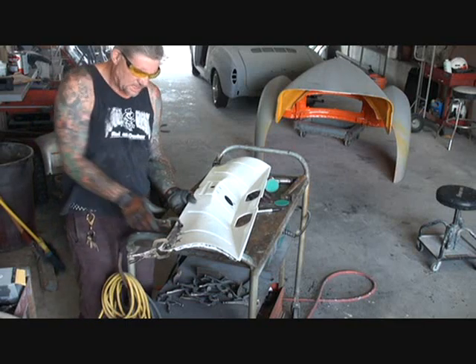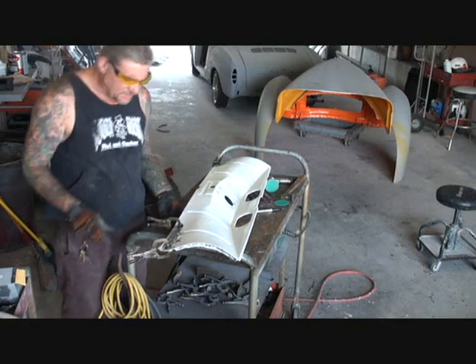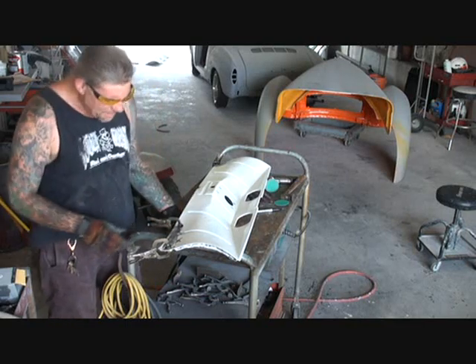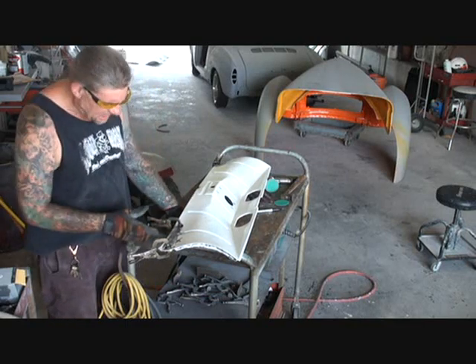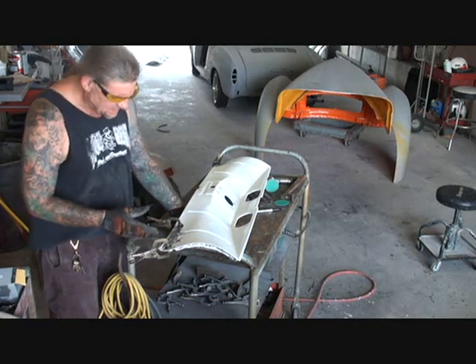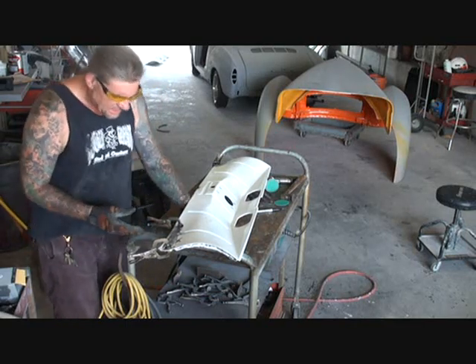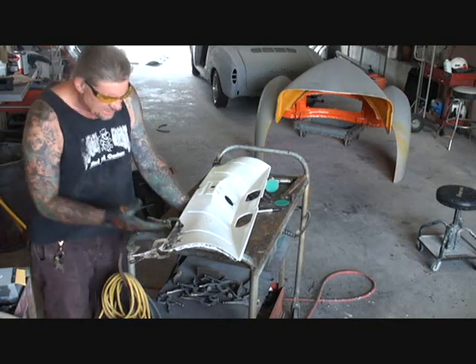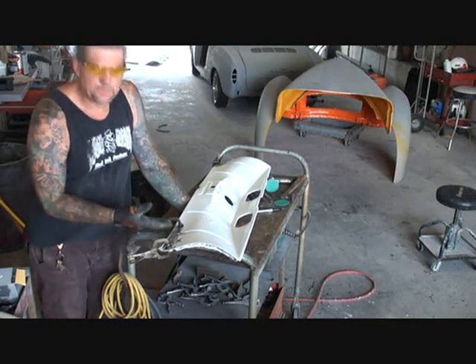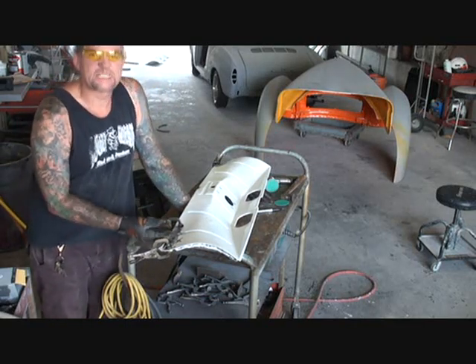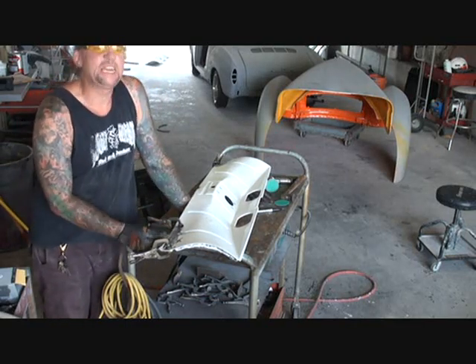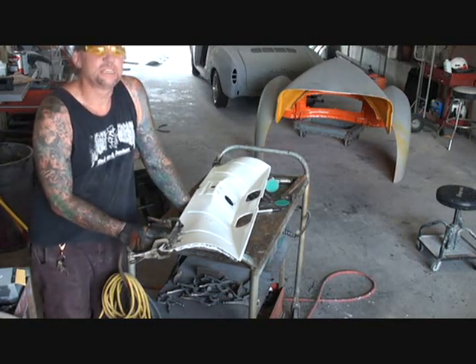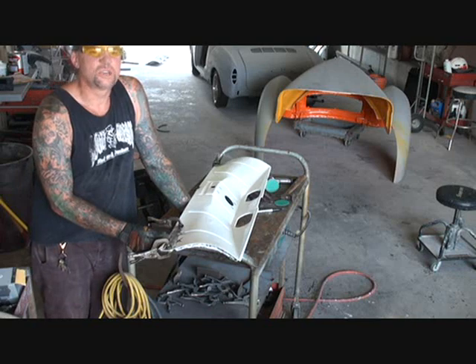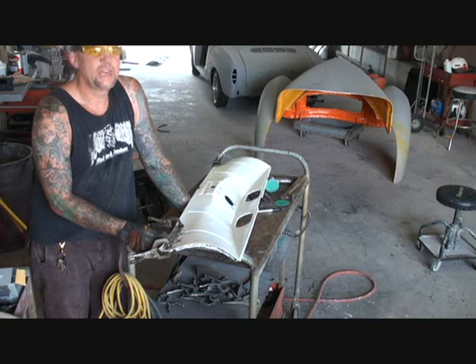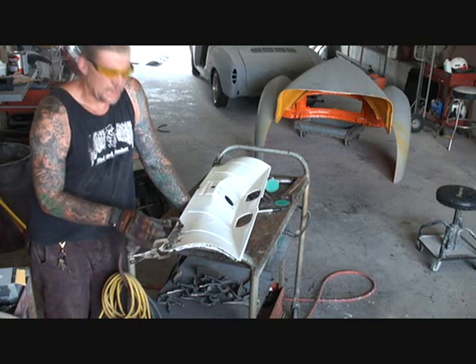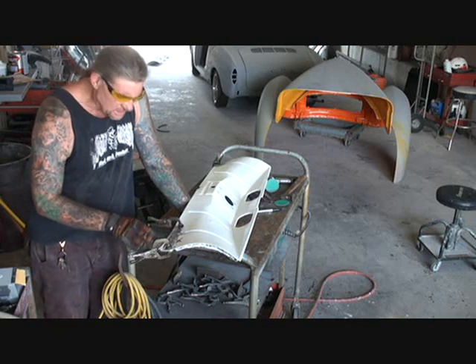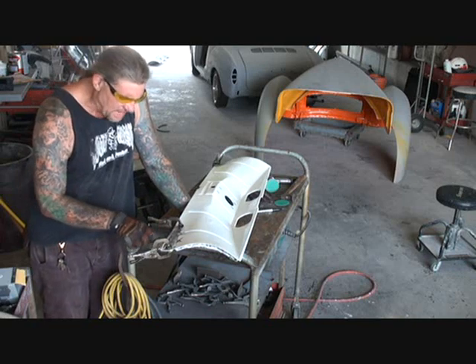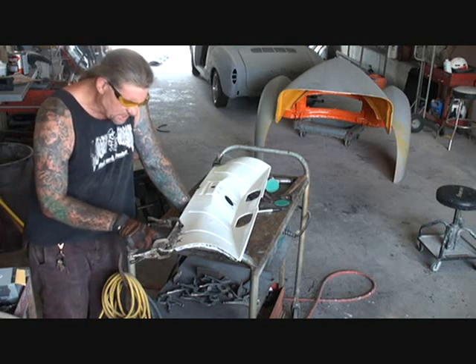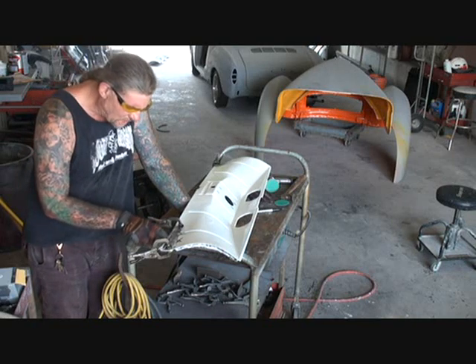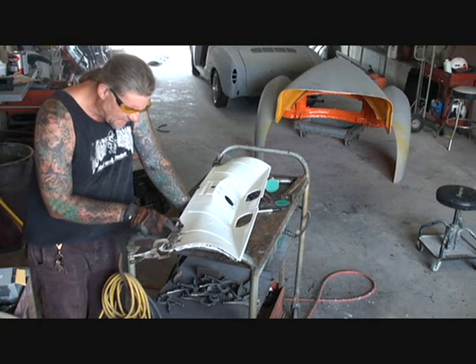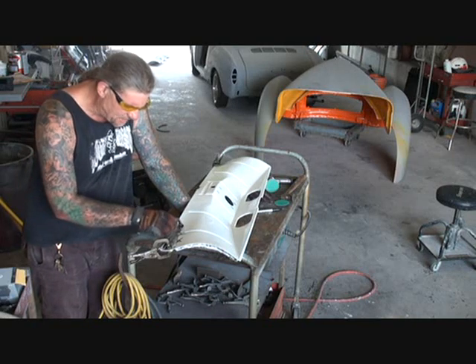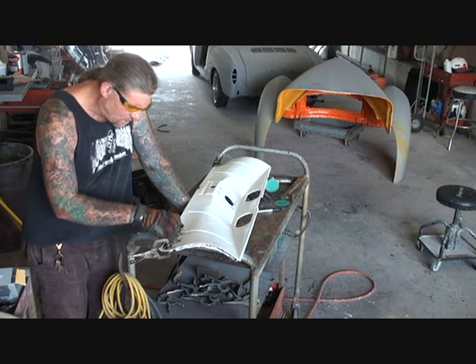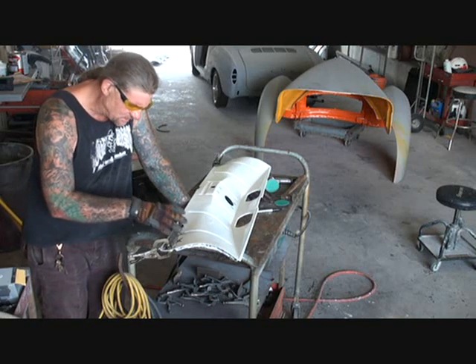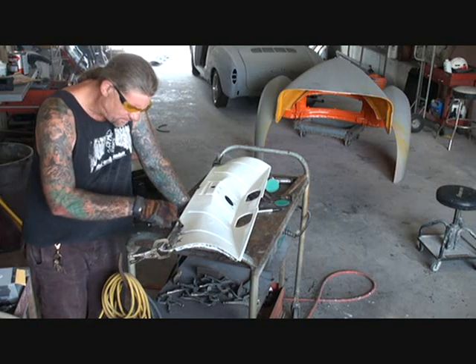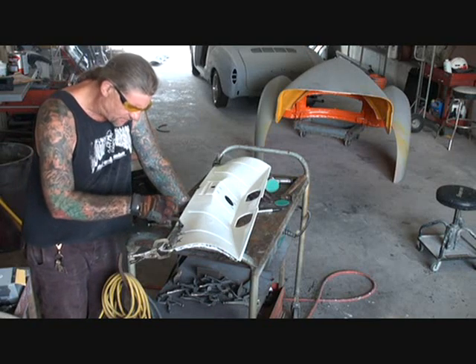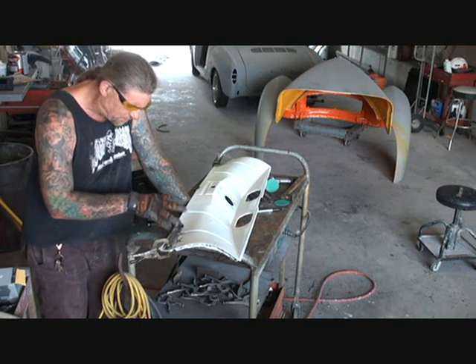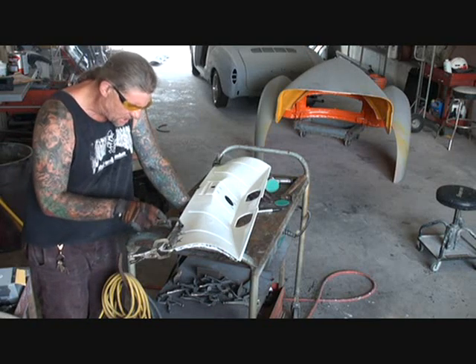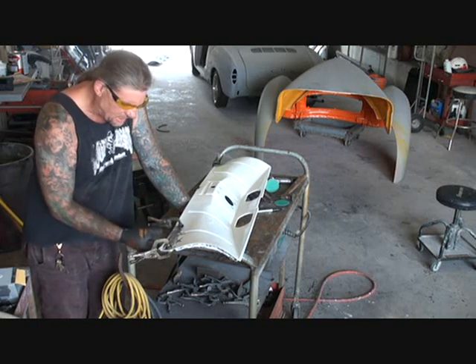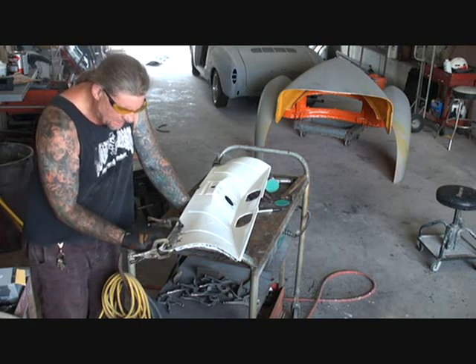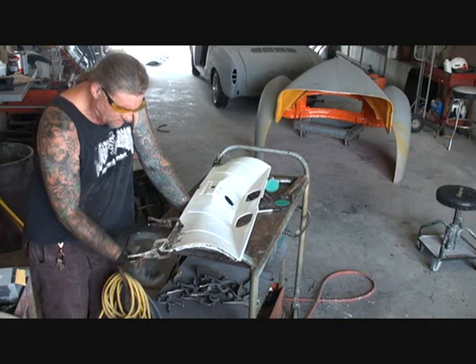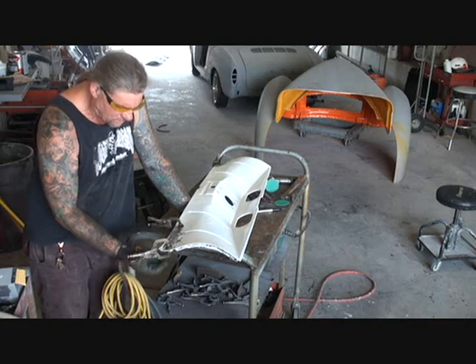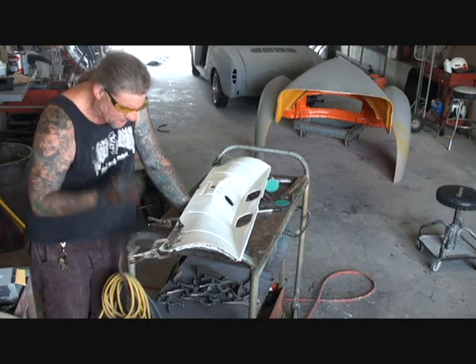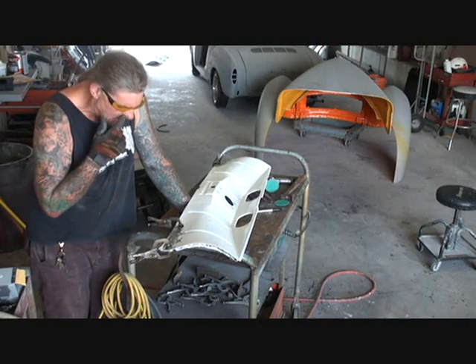Now what the copper does — it dissipates the heat. And it also makes it where you can weld that up and it won't fall apart on you, and the weld won't drip out.